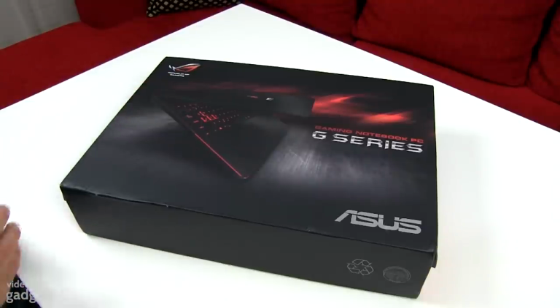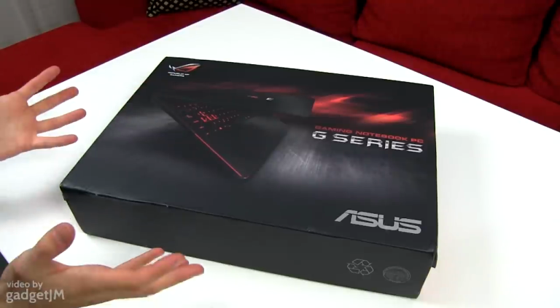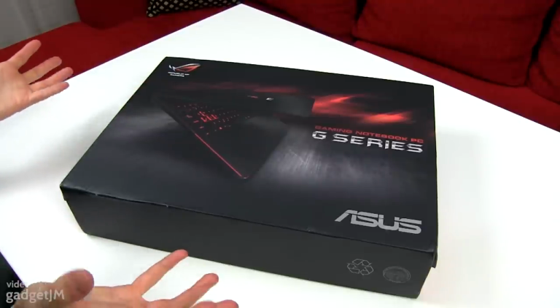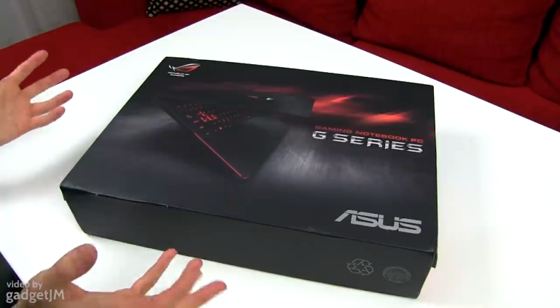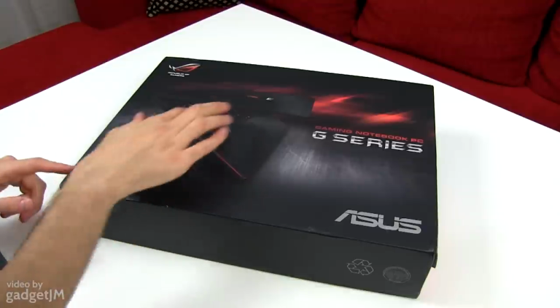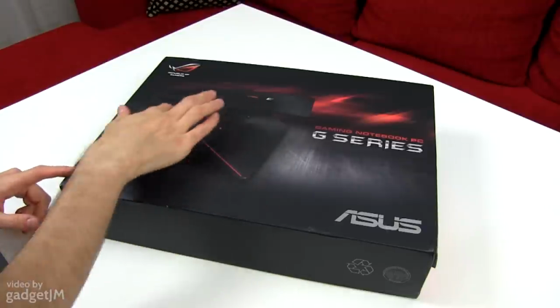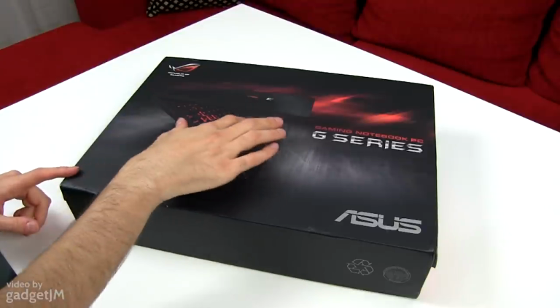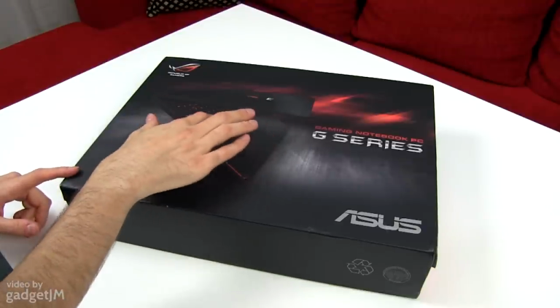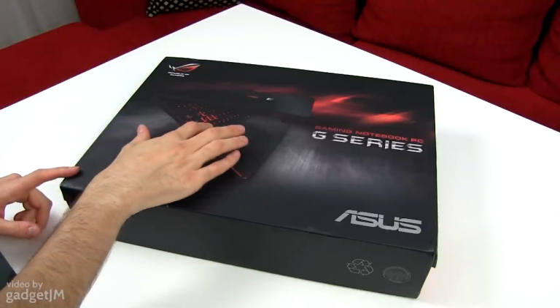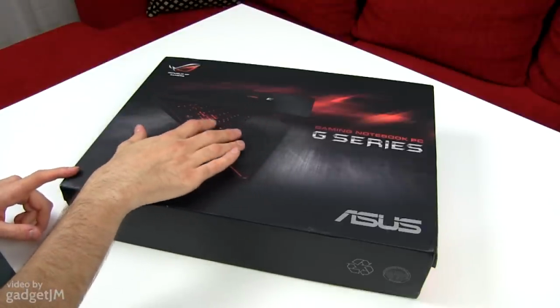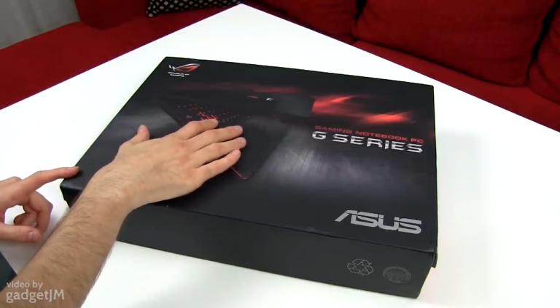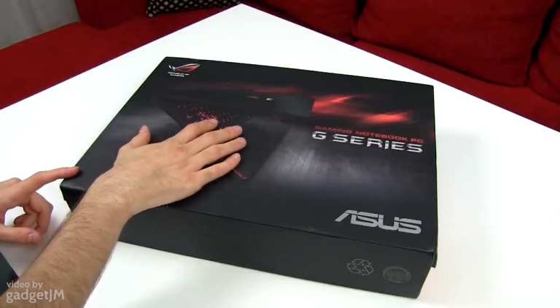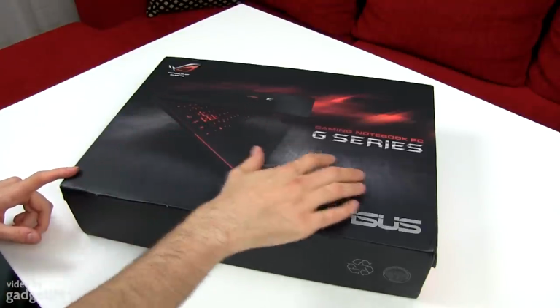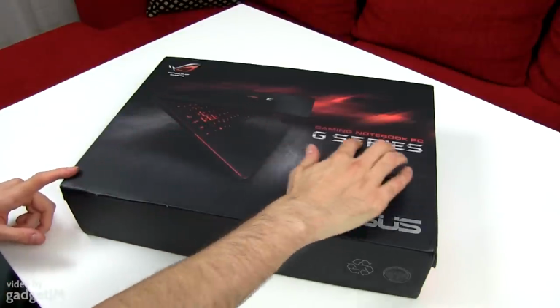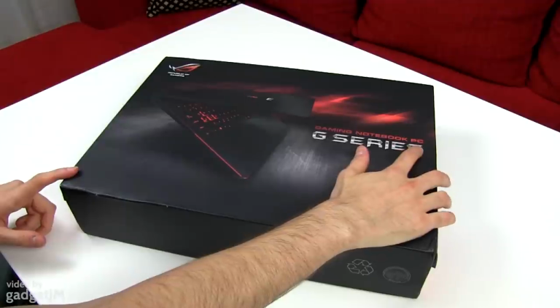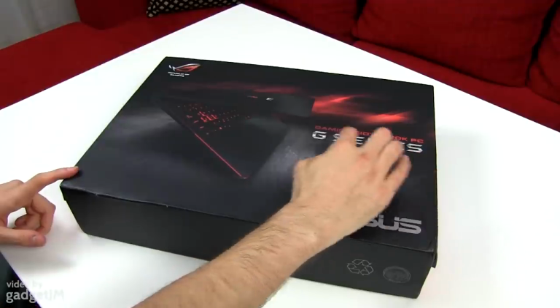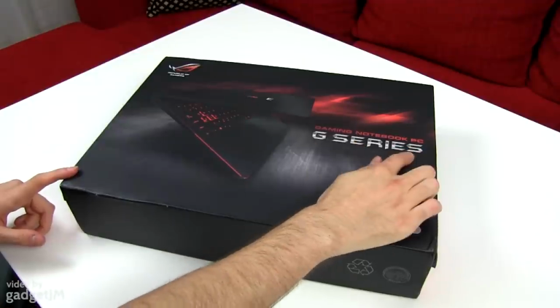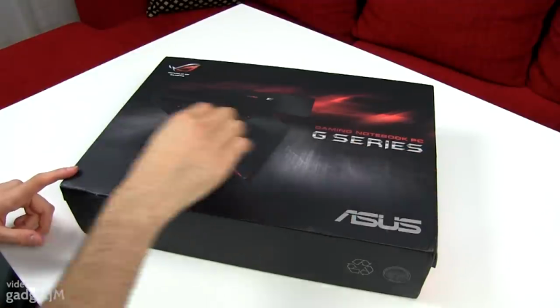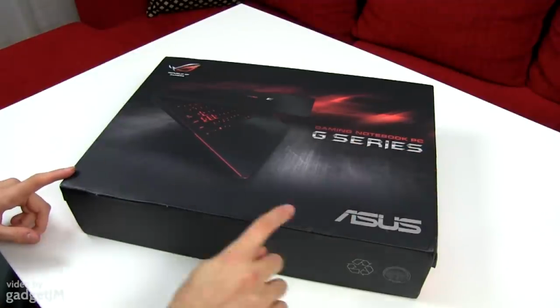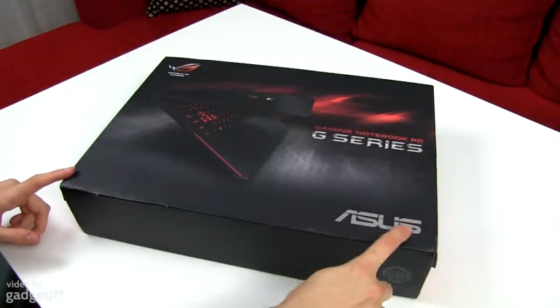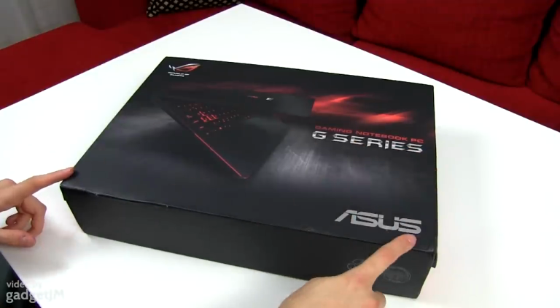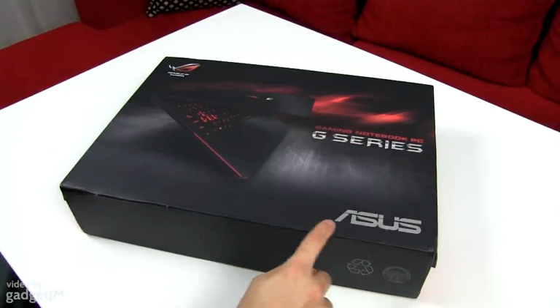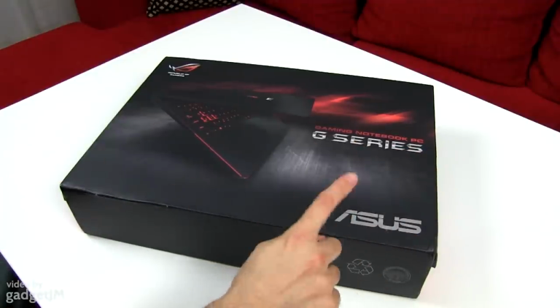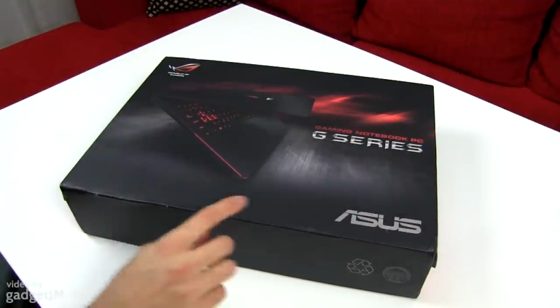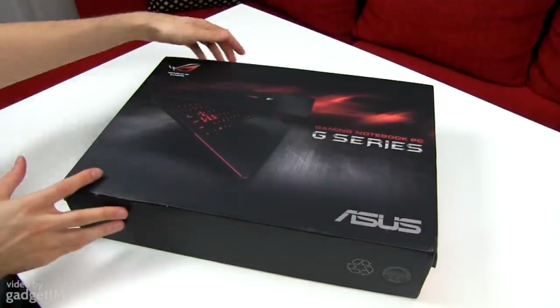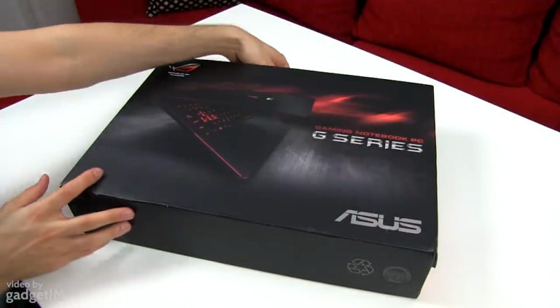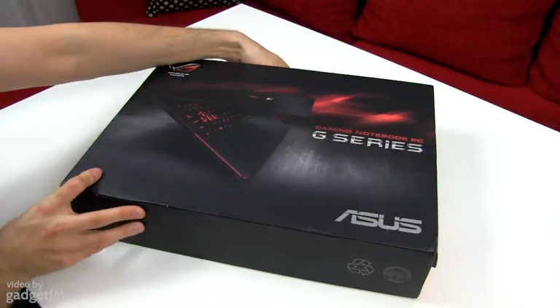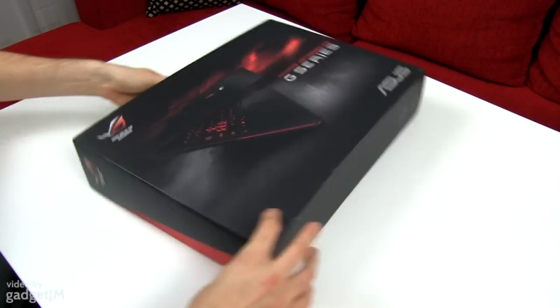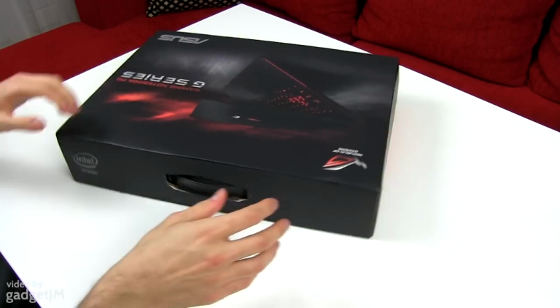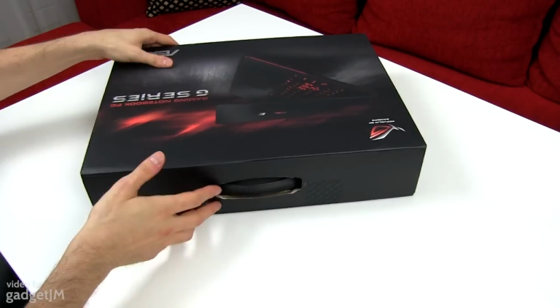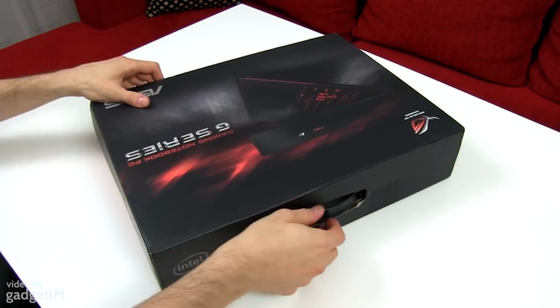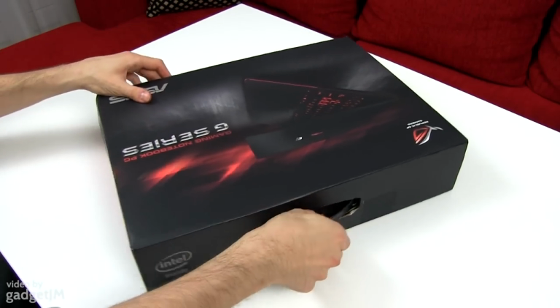The box looks pretty nice. You have the laptop here on this part, G-series and the Asus logo over here. But let's go ahead and see what's inside this thing.